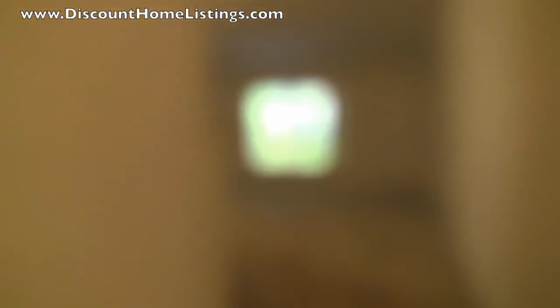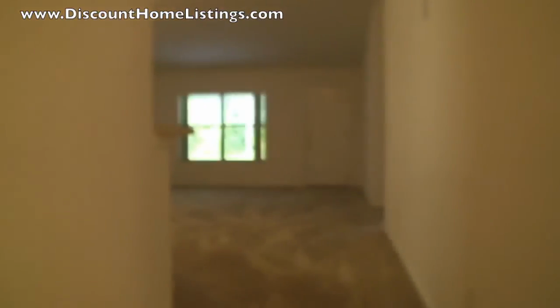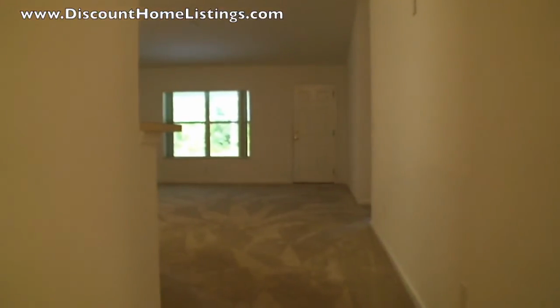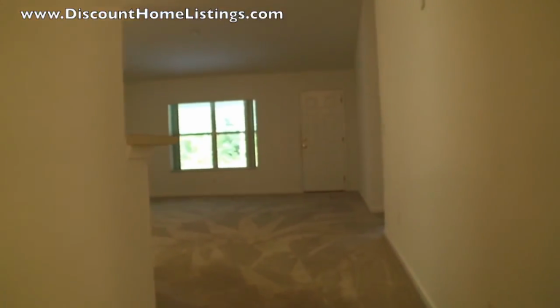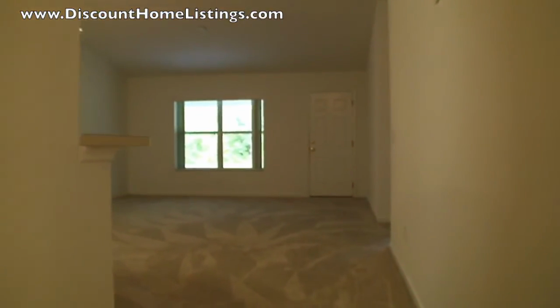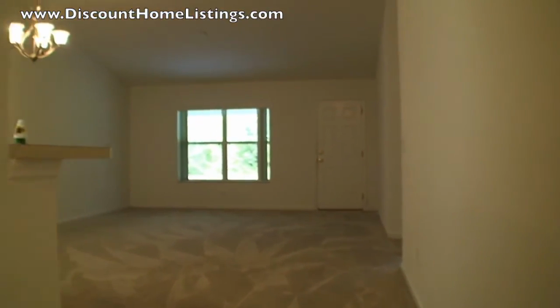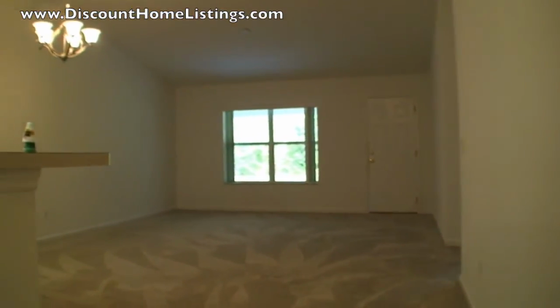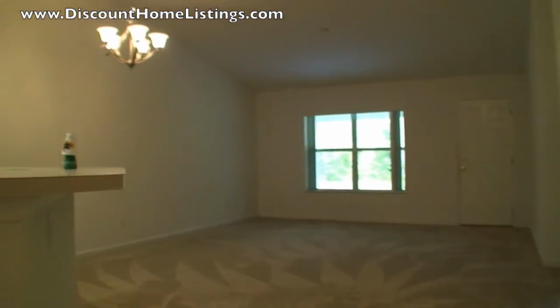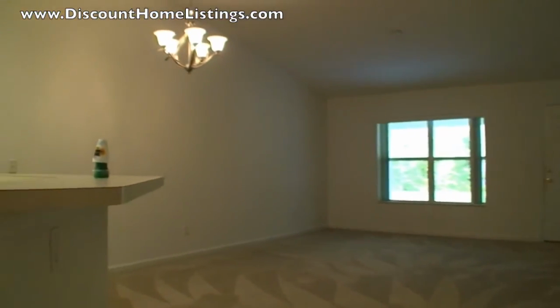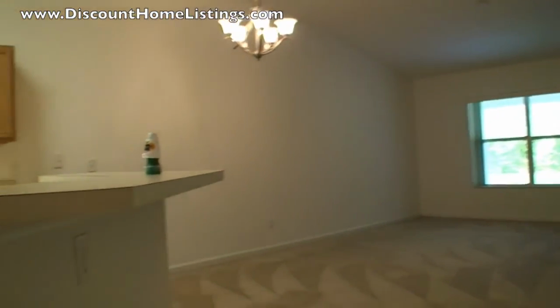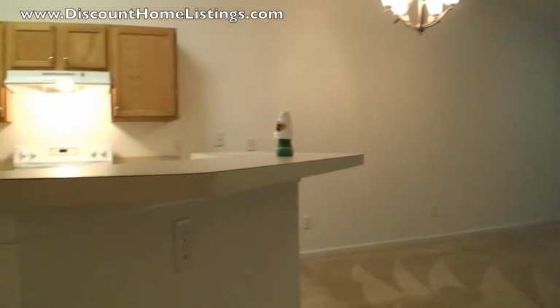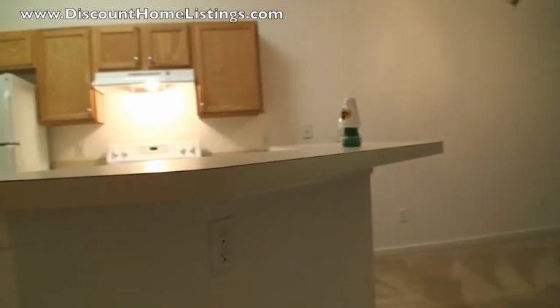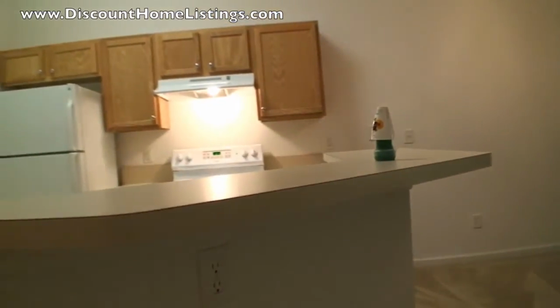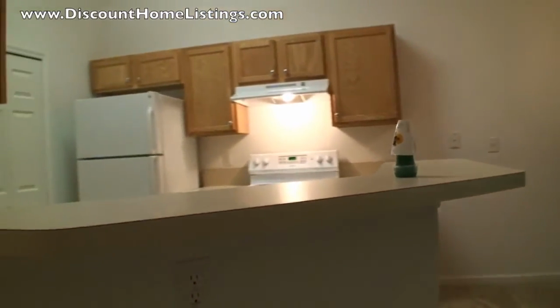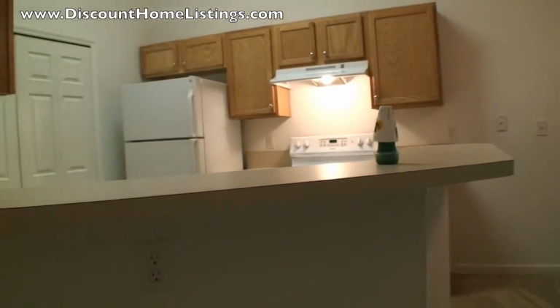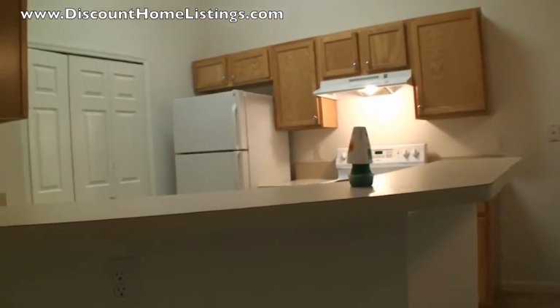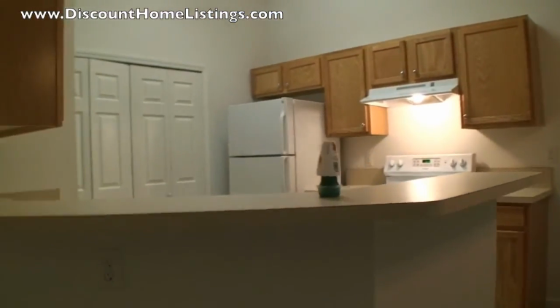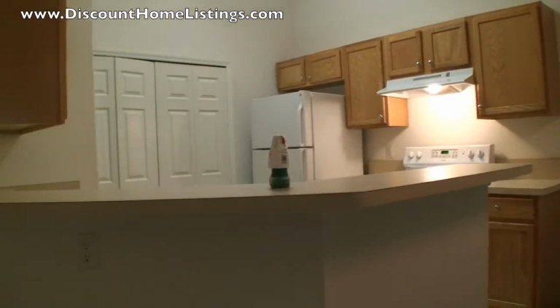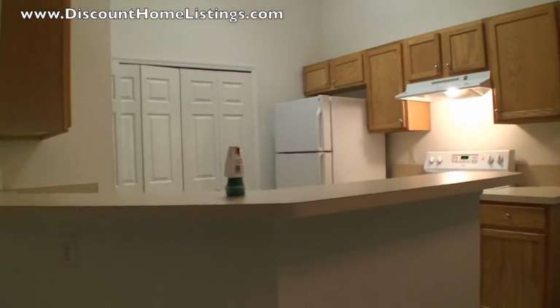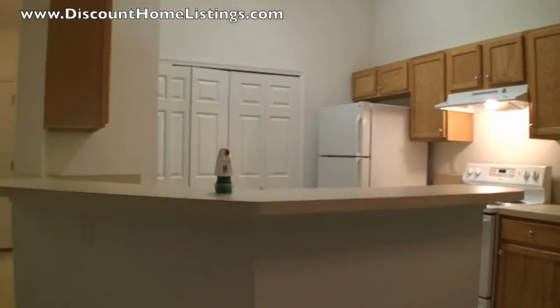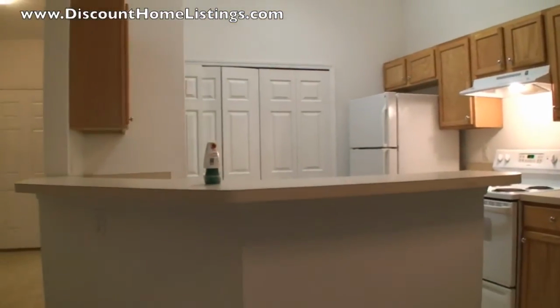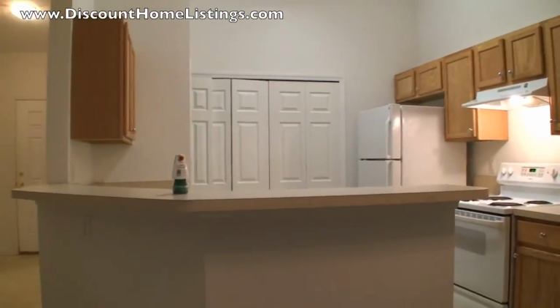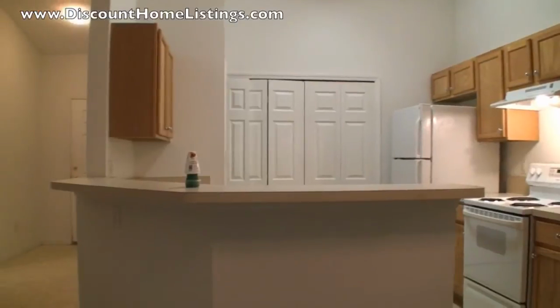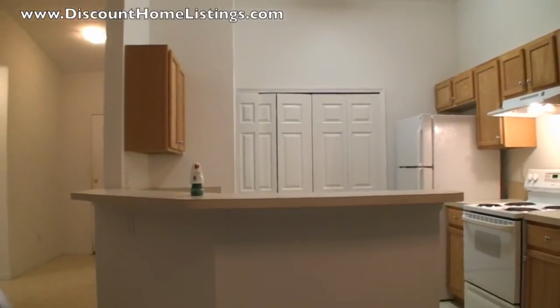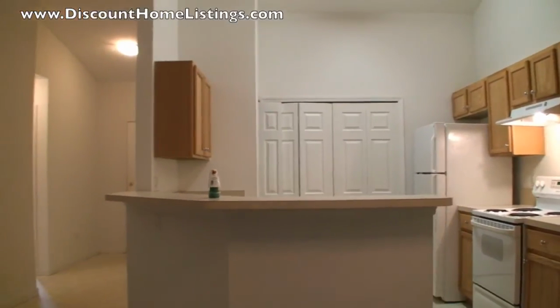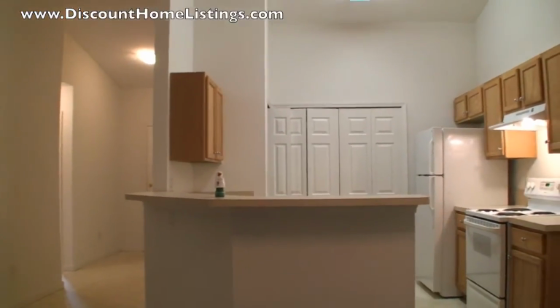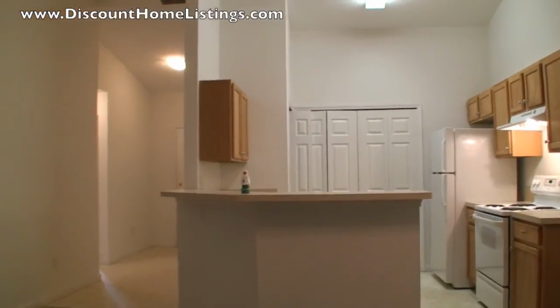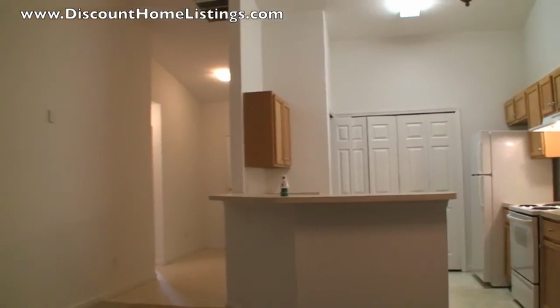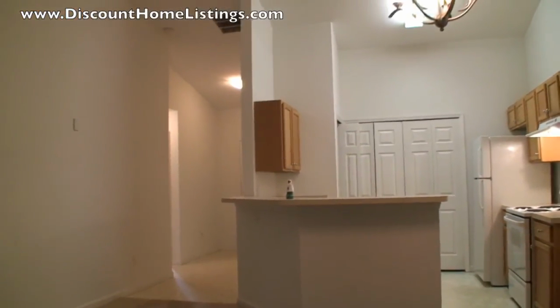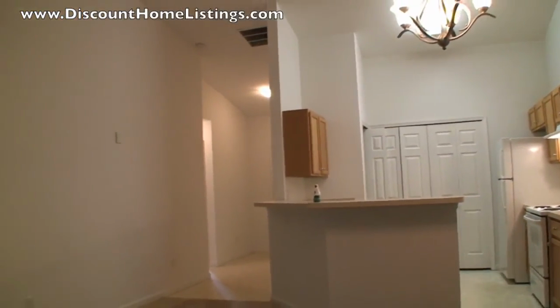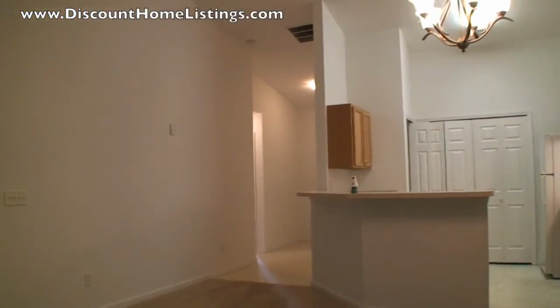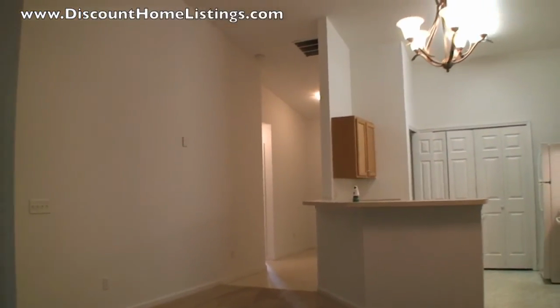Now we'll be going into the living area. As you walk through the front door, to the right are the two guest bedrooms and to the left would be the garage. Now we're walking into the living space looking directly at the kitchen and the dining area.